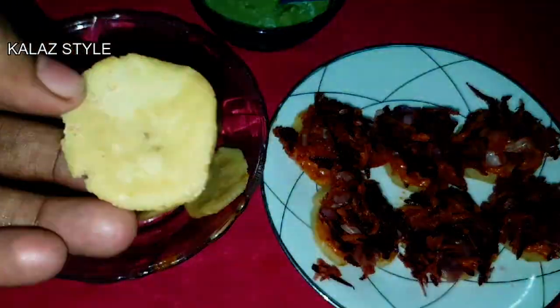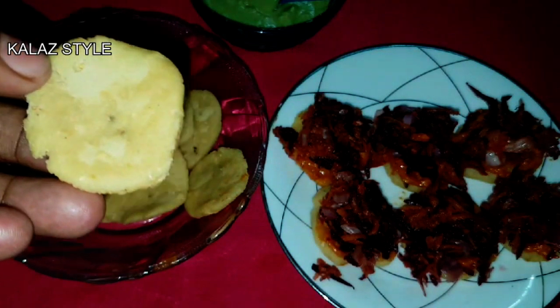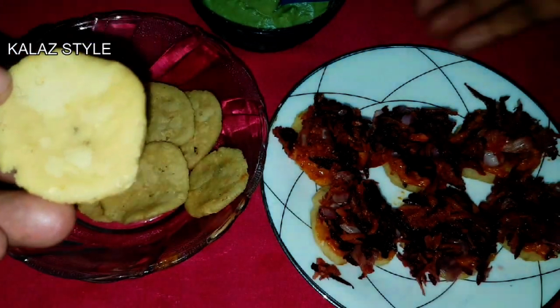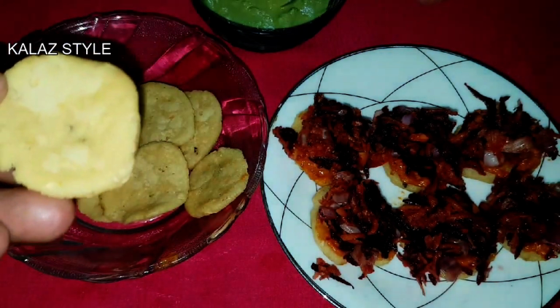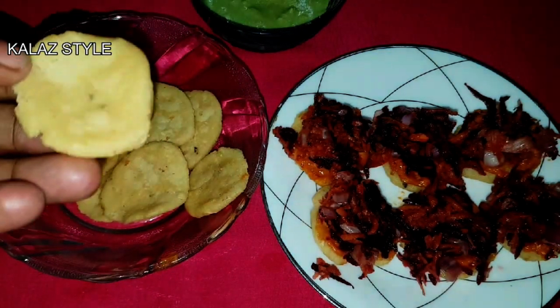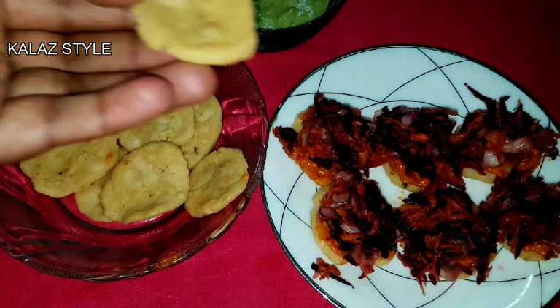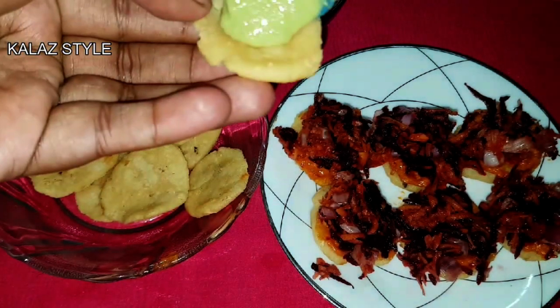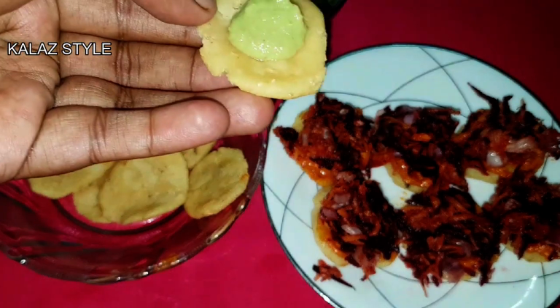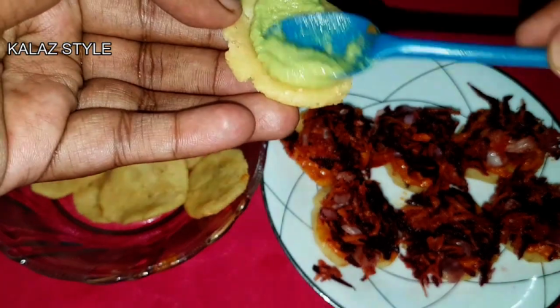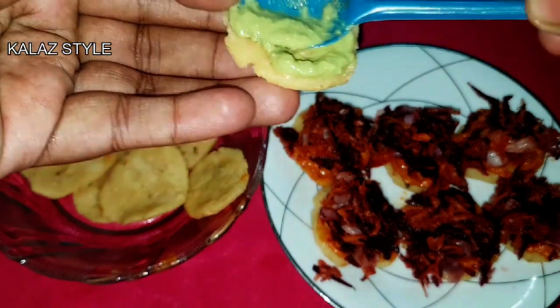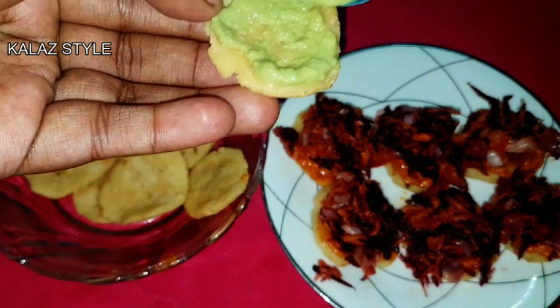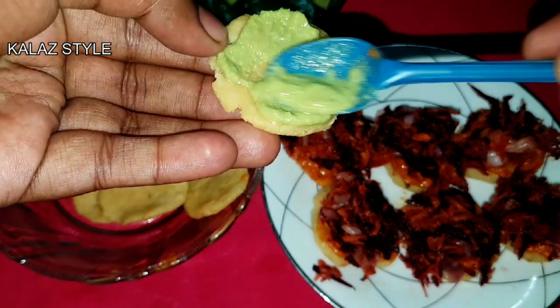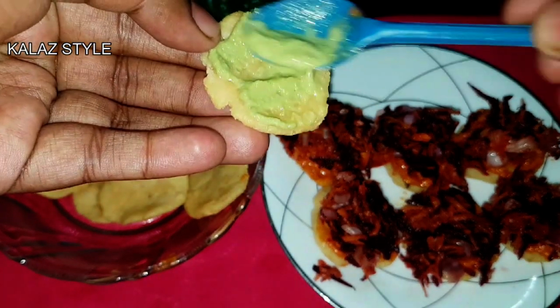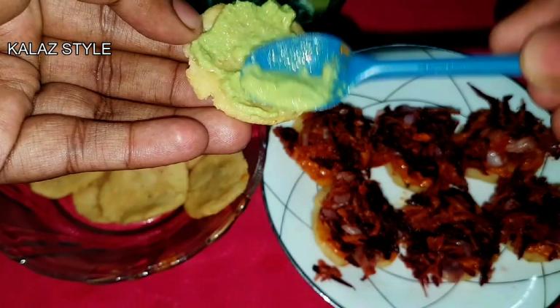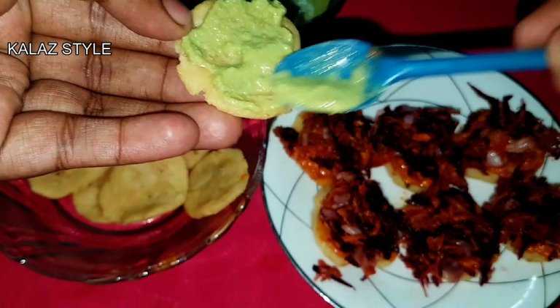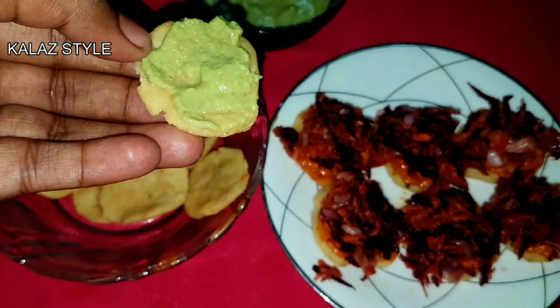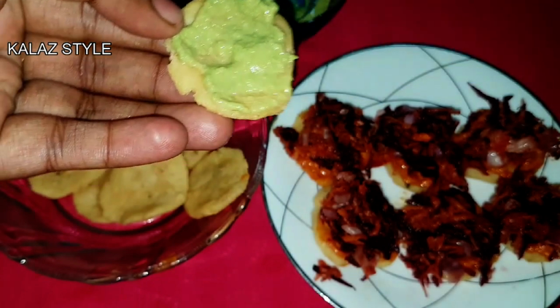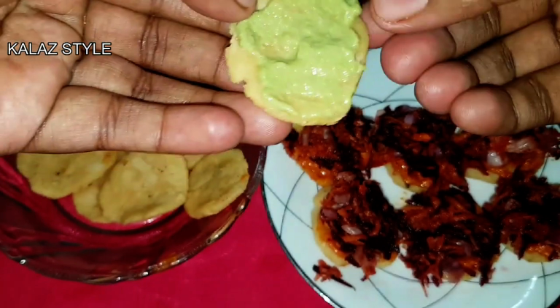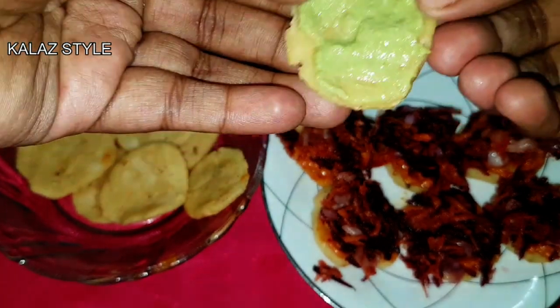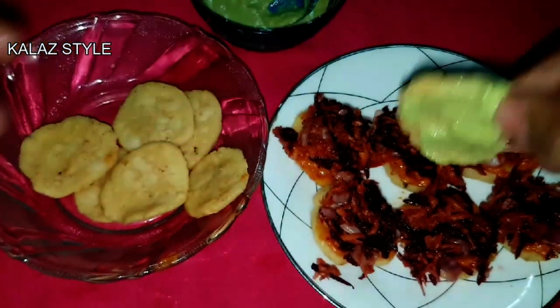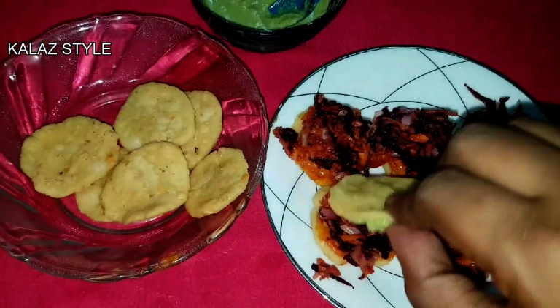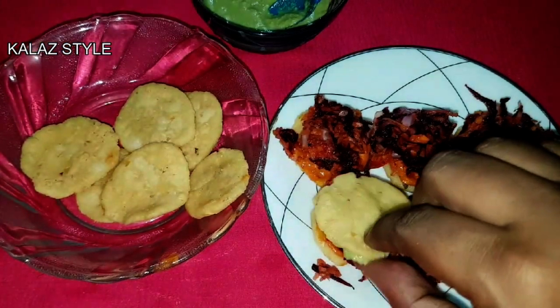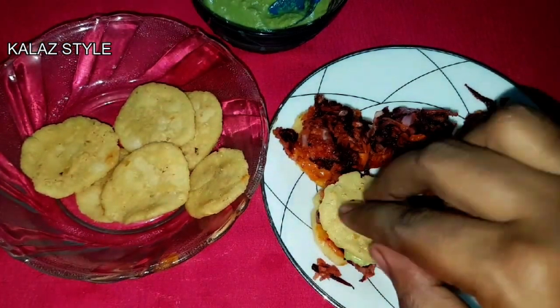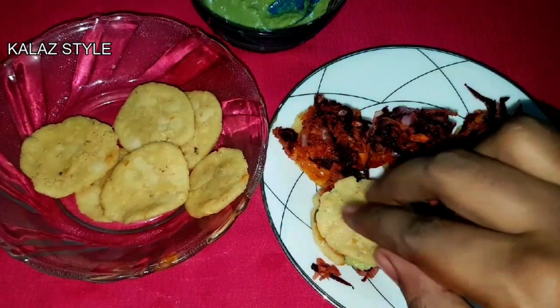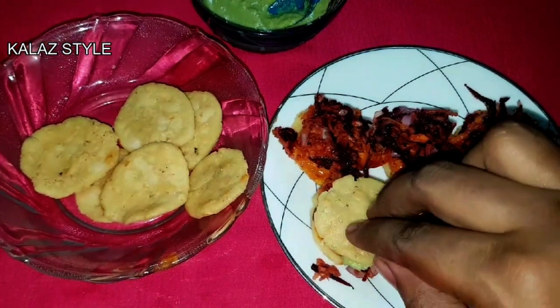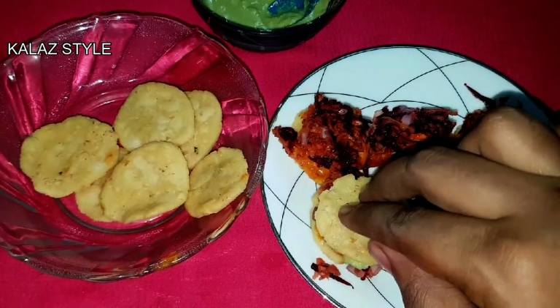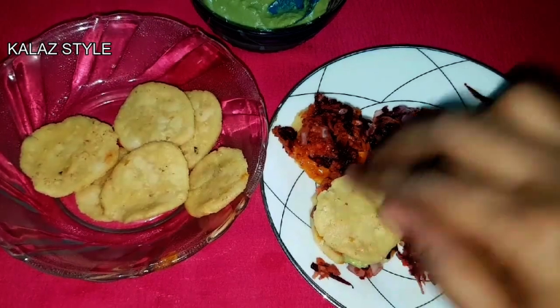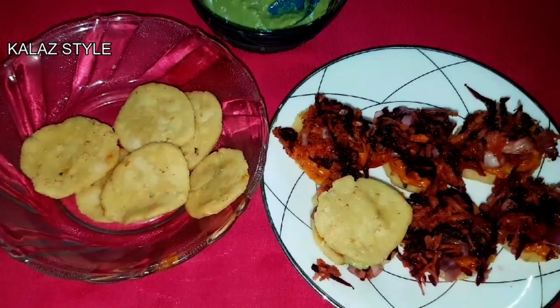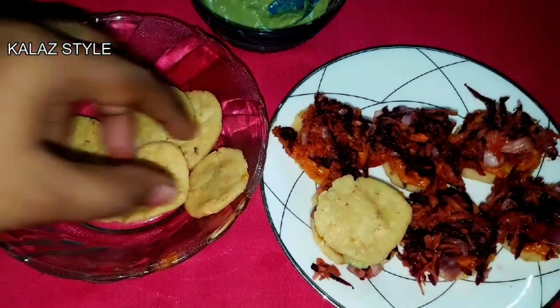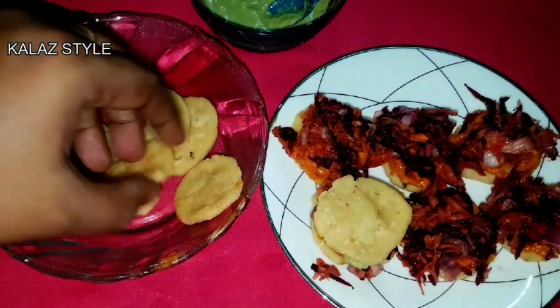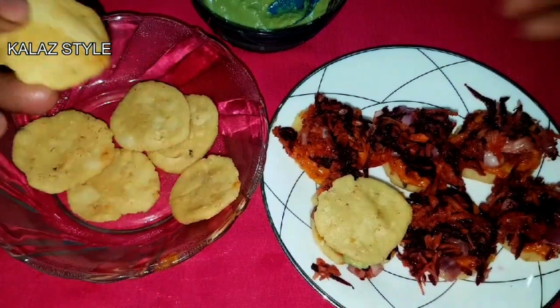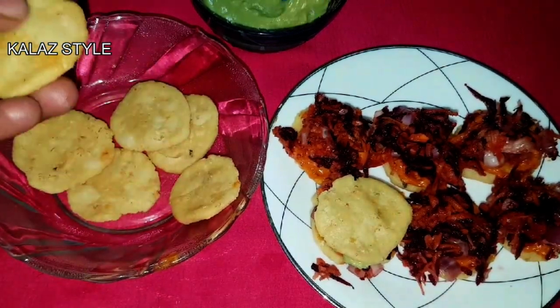Smear the other half of the savory crispy with green chutney or sandwich chutney. Gently top the filled tattu vadai with another piece like a sandwich. Serve this crispy sandwich immediately.